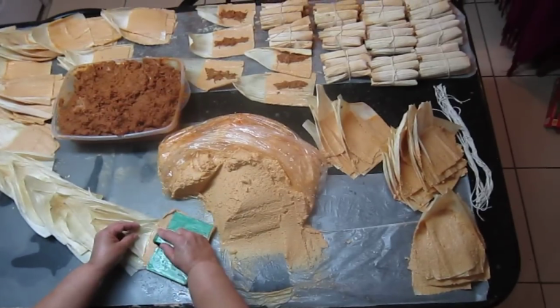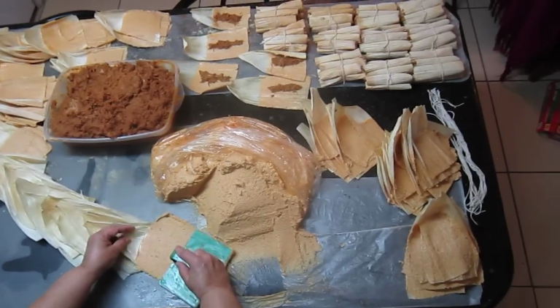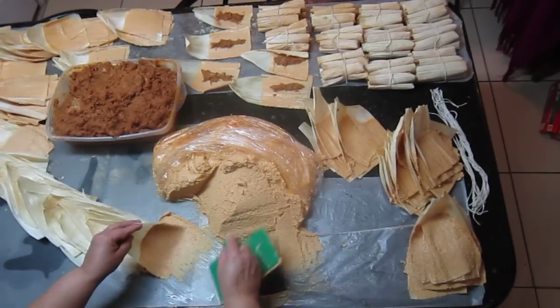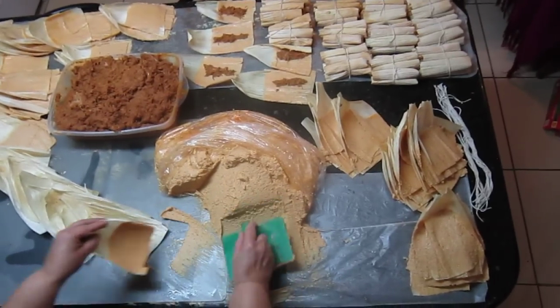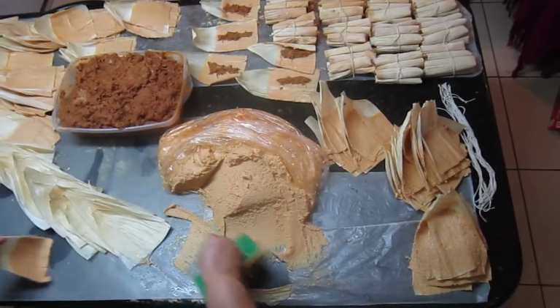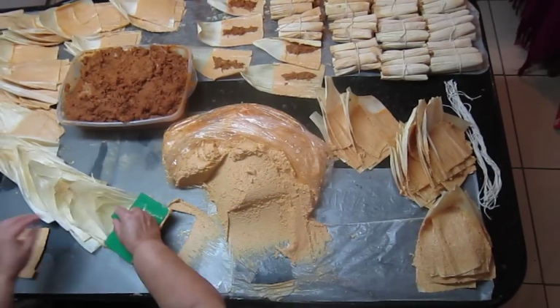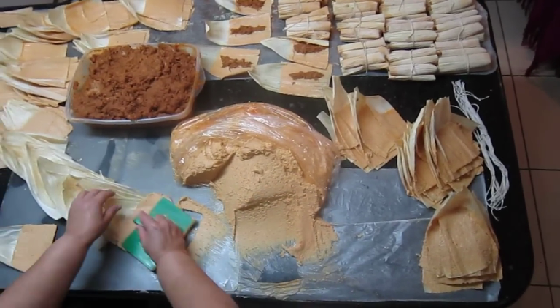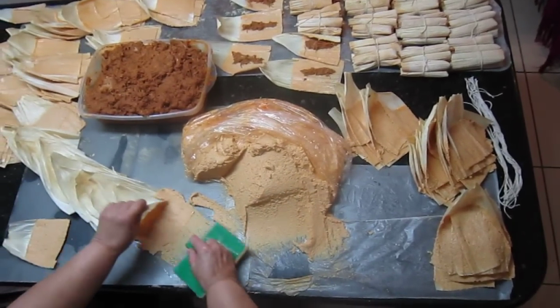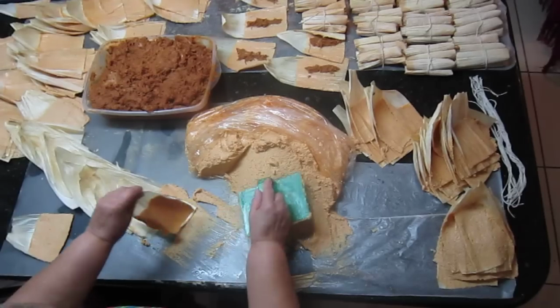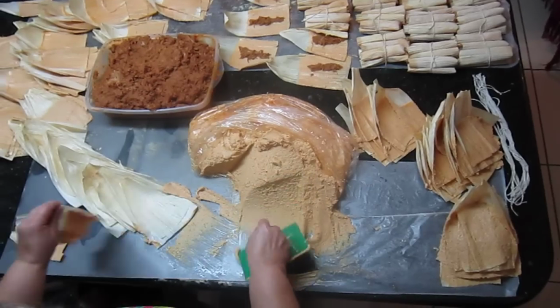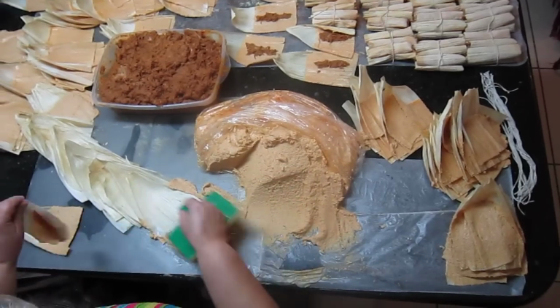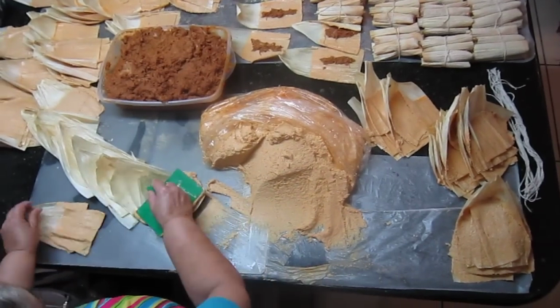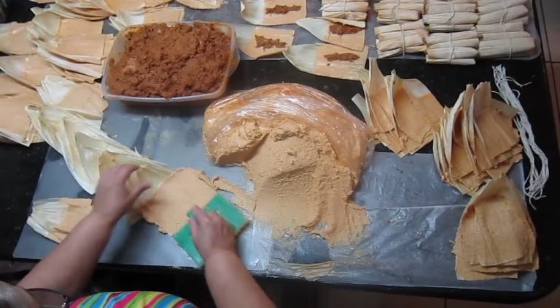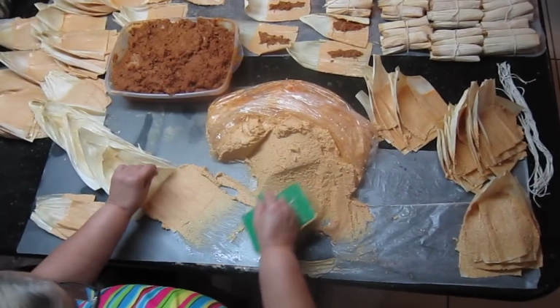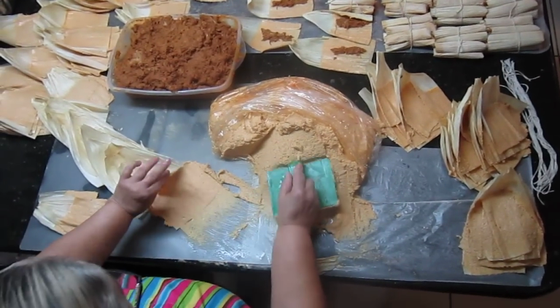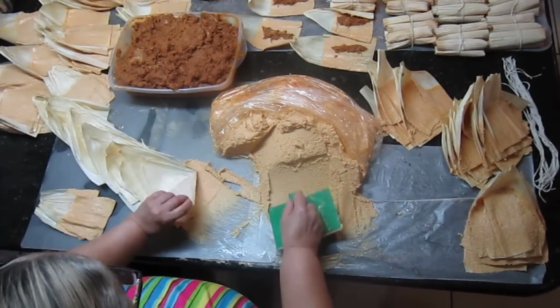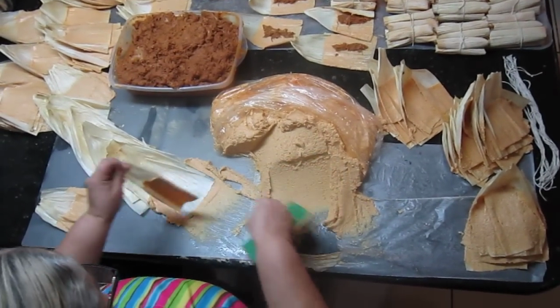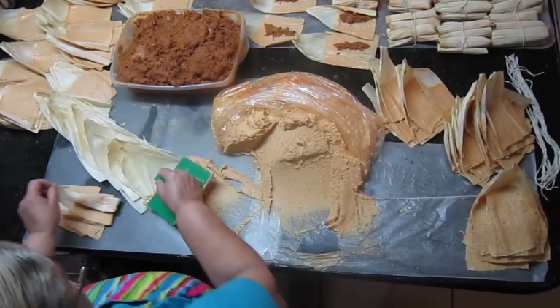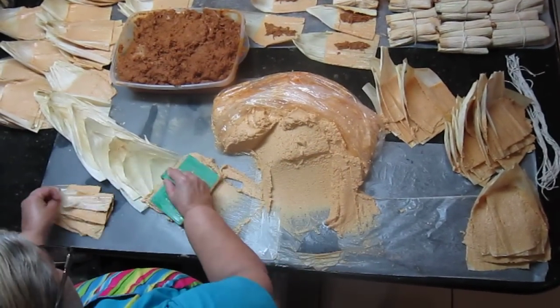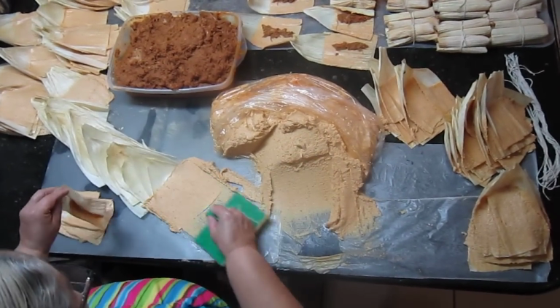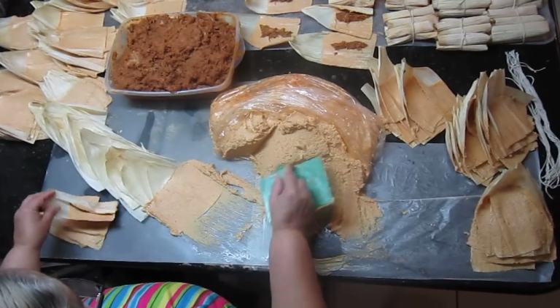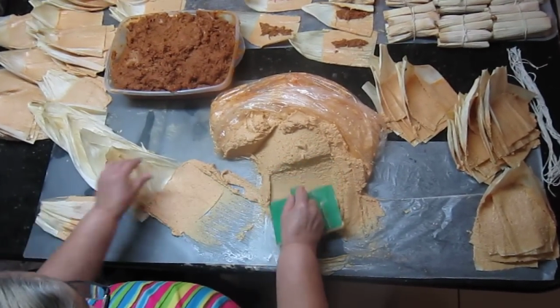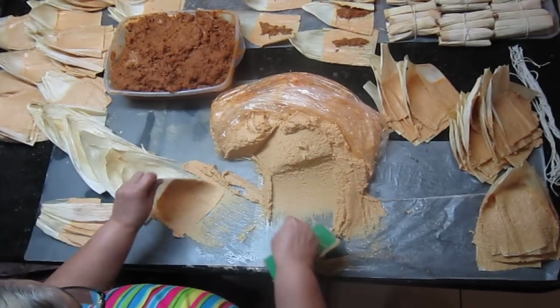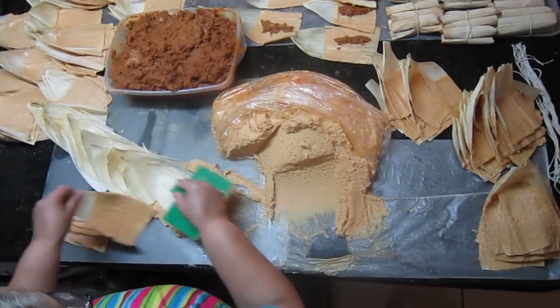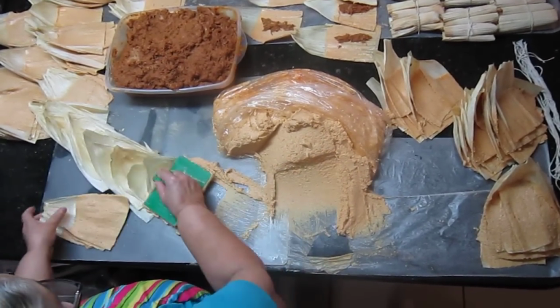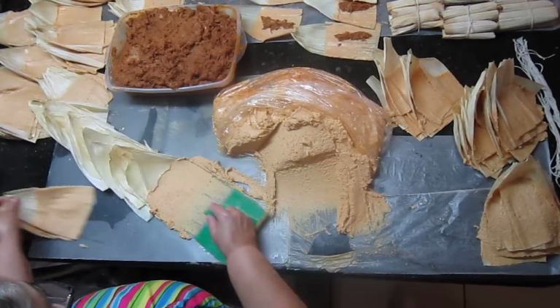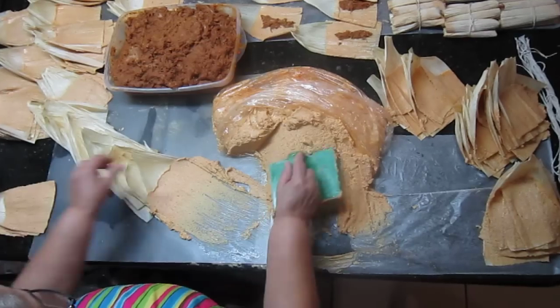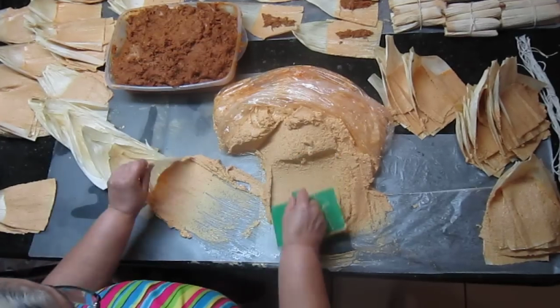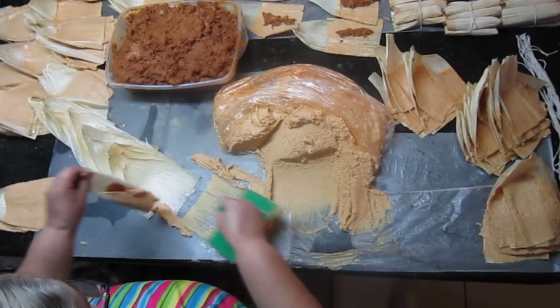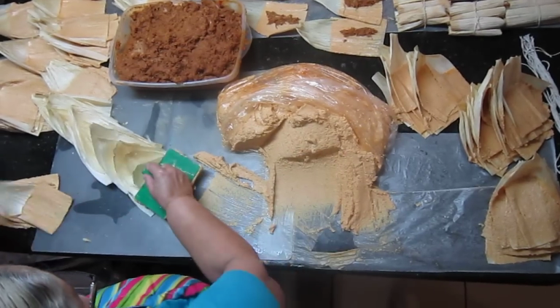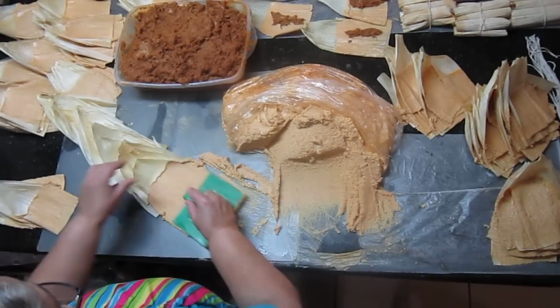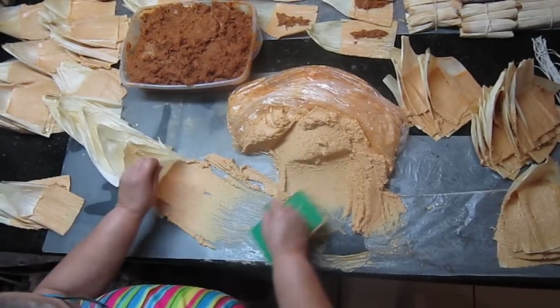I'm trying to spread masa fast, so I created a train of corn husks, and from here you're just going to peel them off the top. It's fast, easy, one stroke — perfect spread of masa every single time.